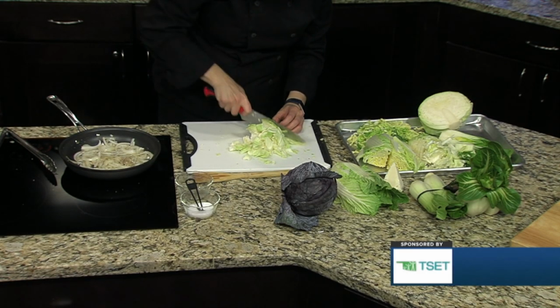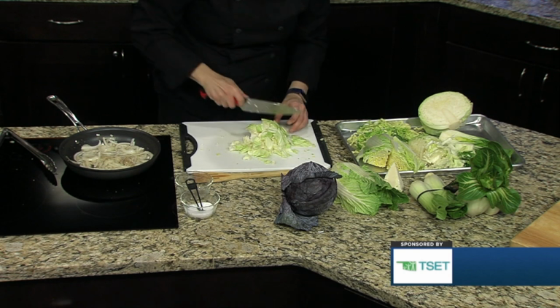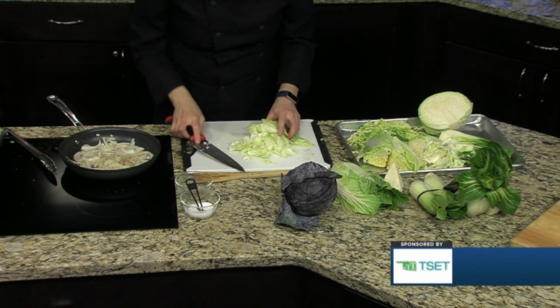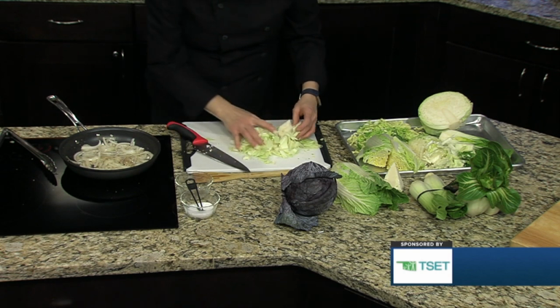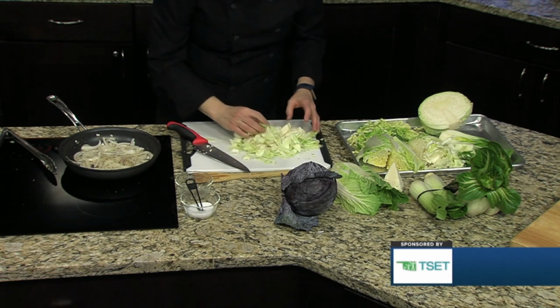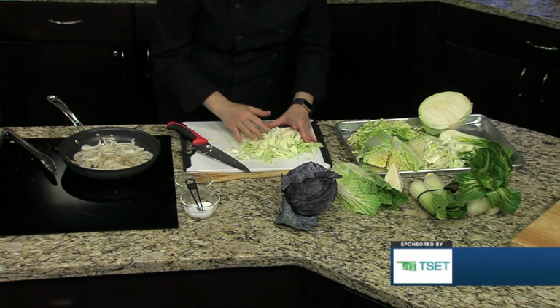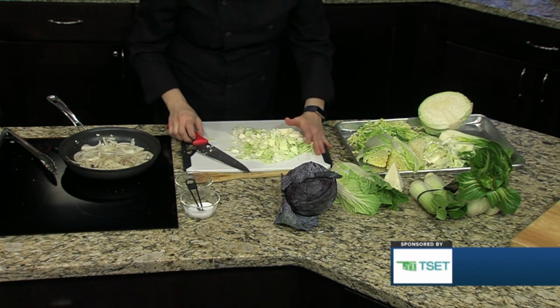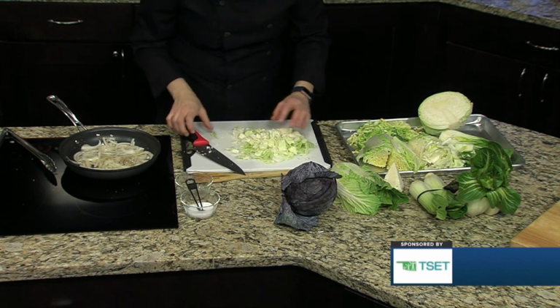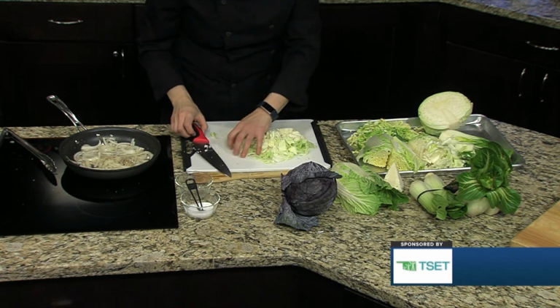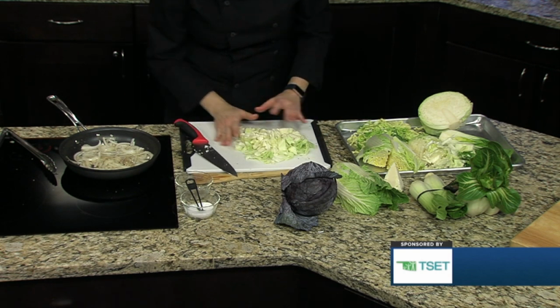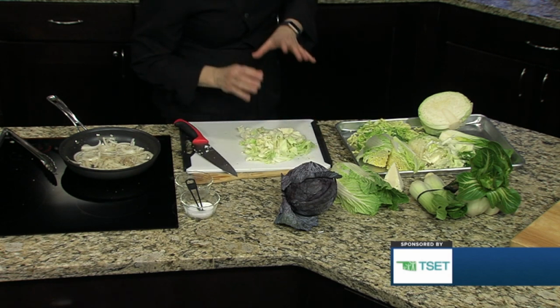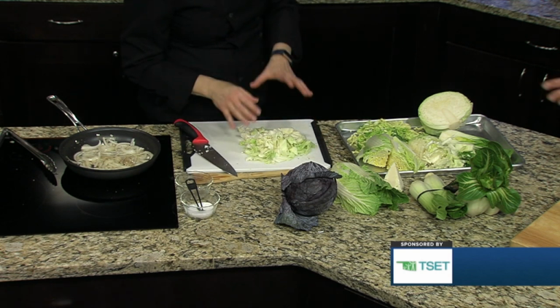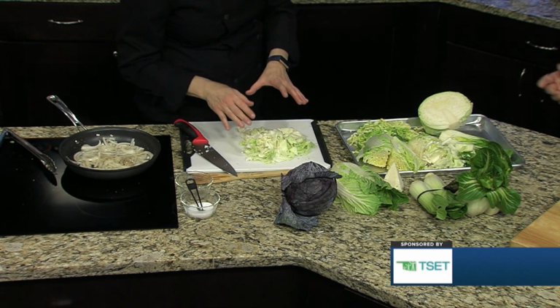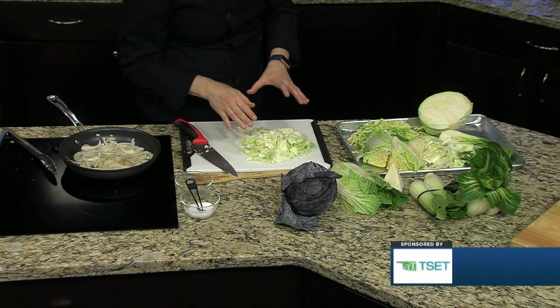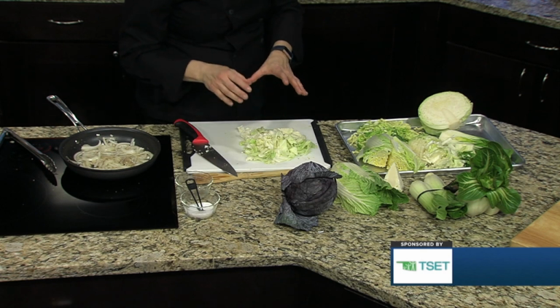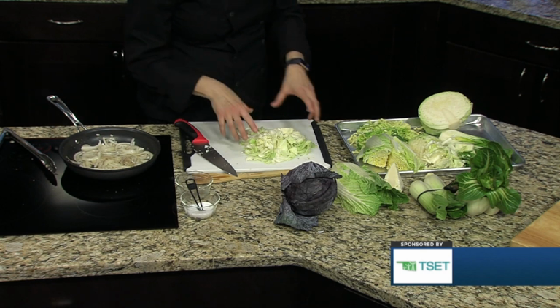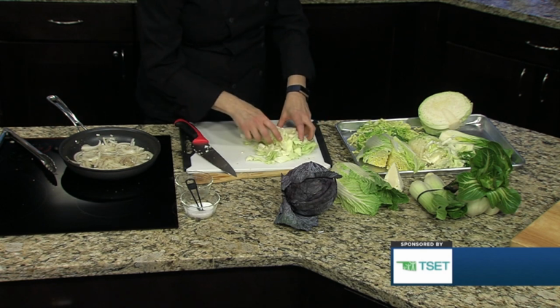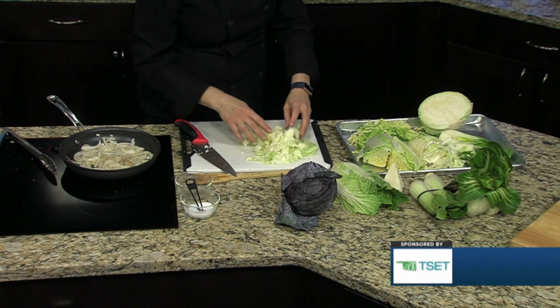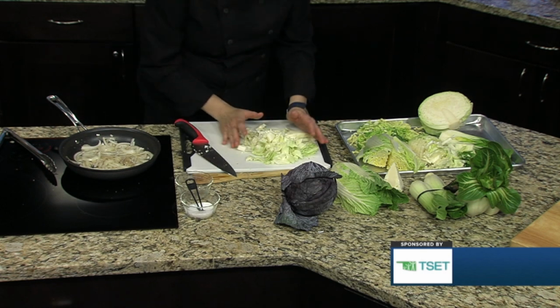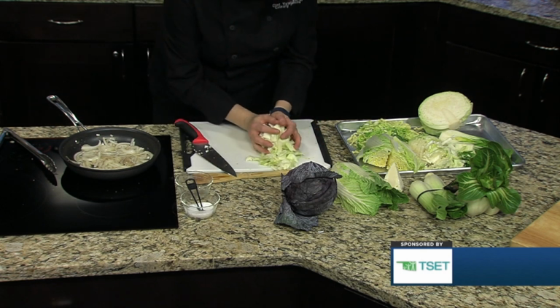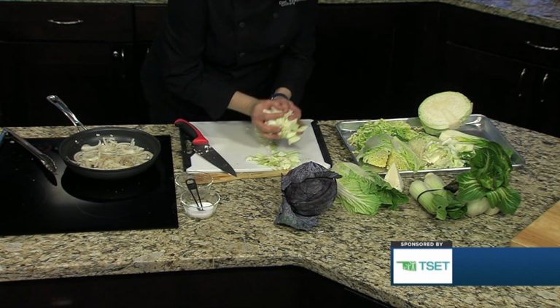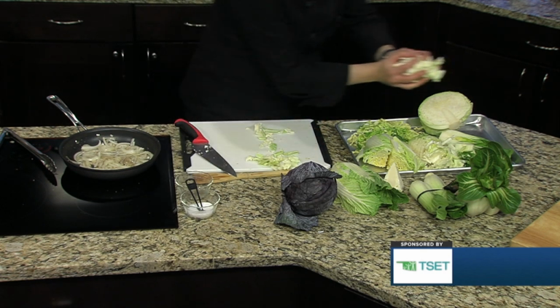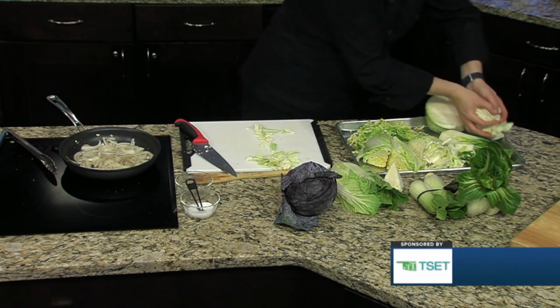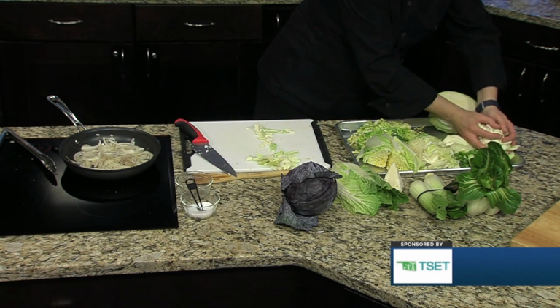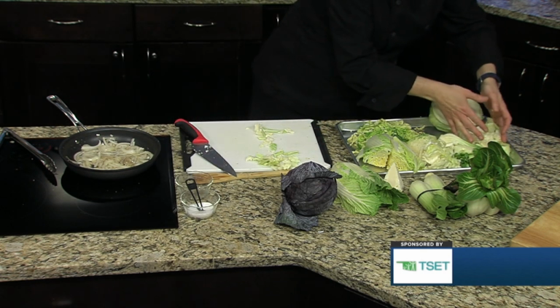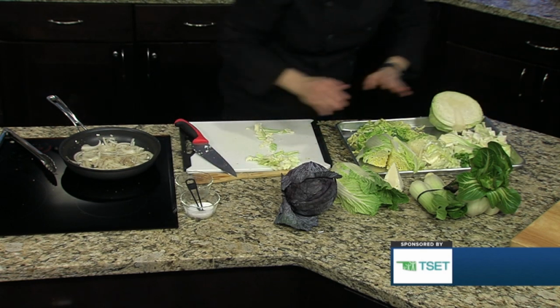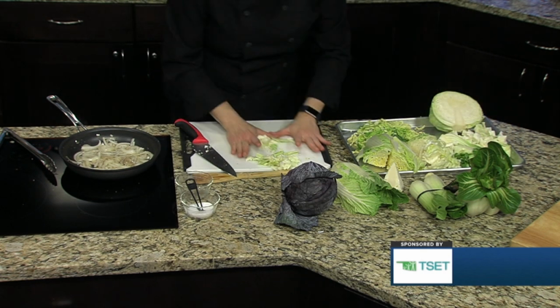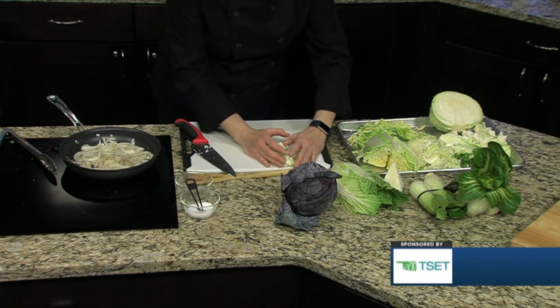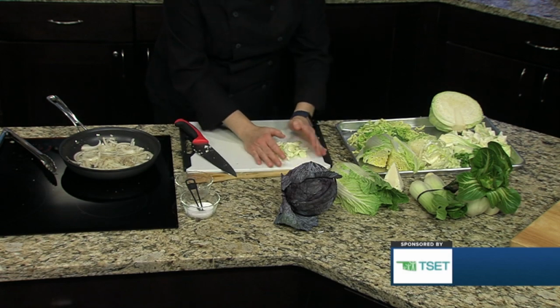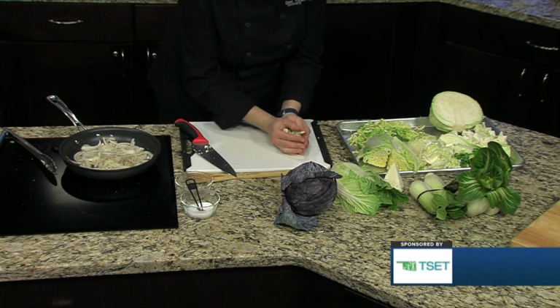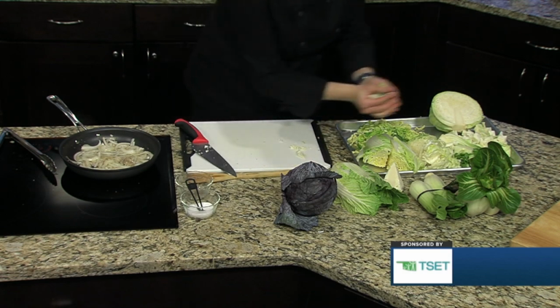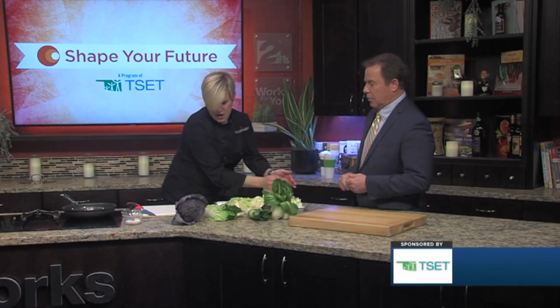Look how easy that is! You do need a relatively sharp knife — most kitchen cuts happen because the knives are not sharp enough. Because you have to force the knife so much when it's dull.